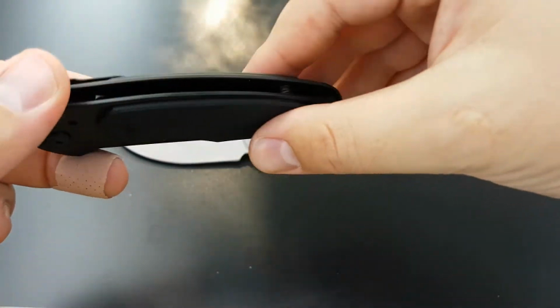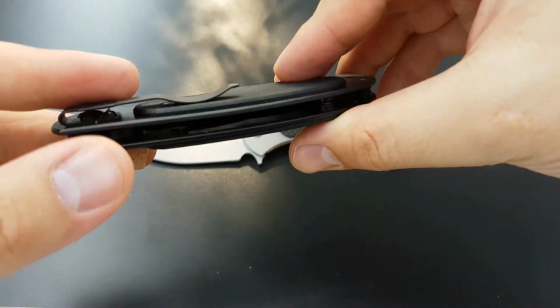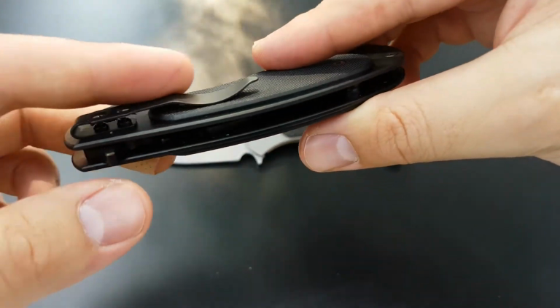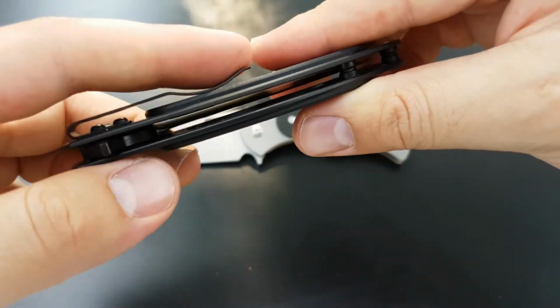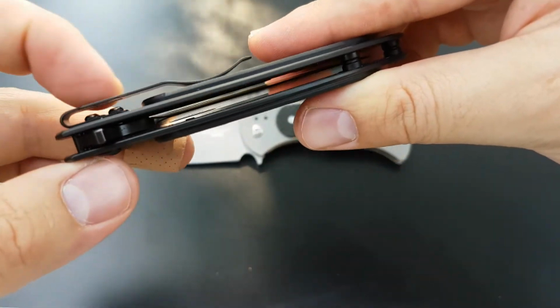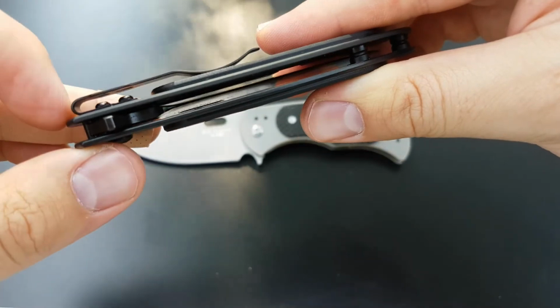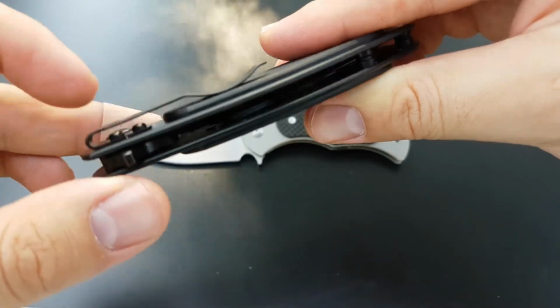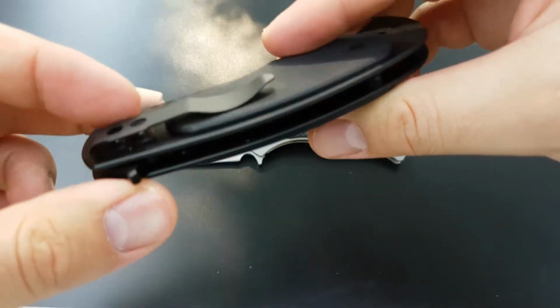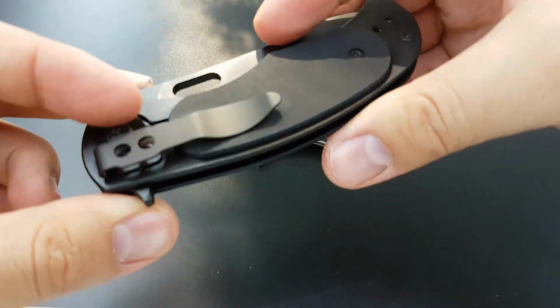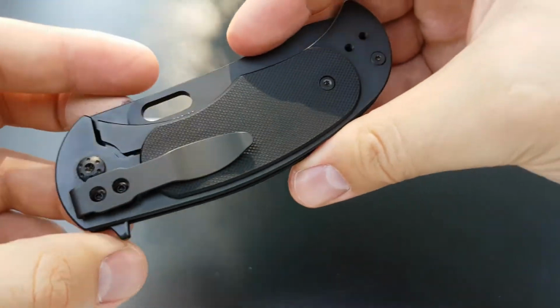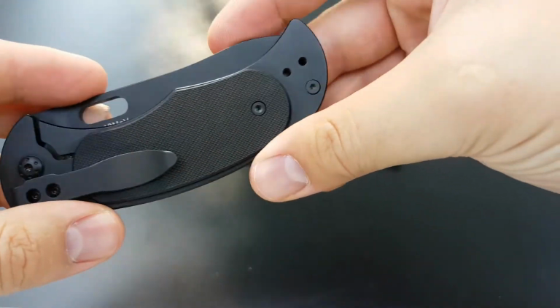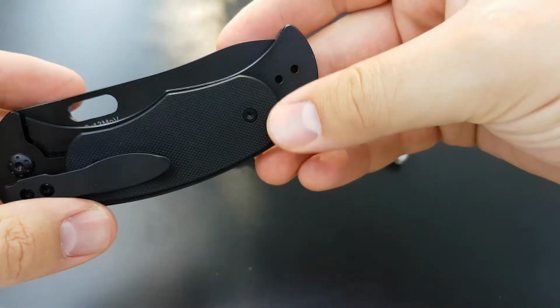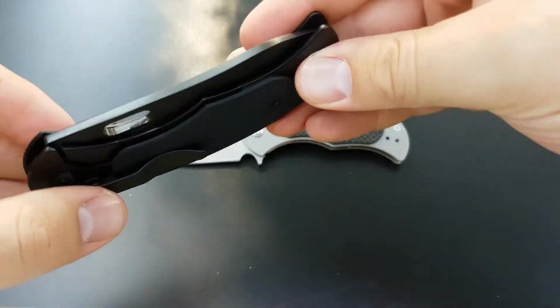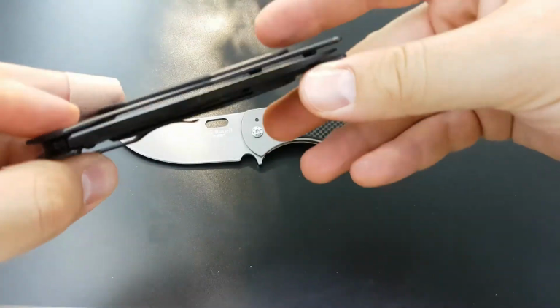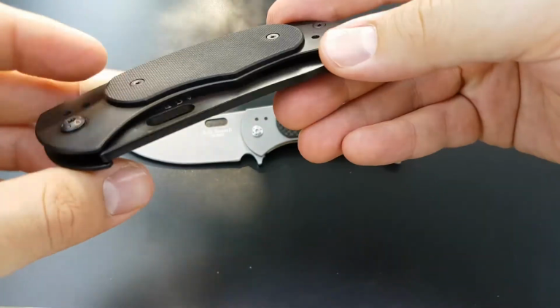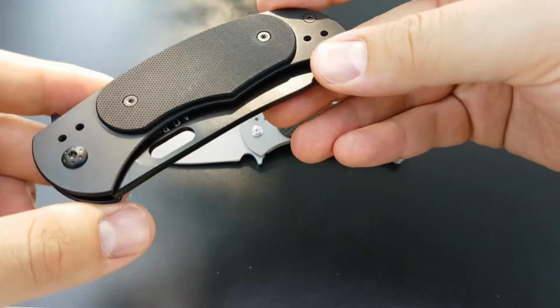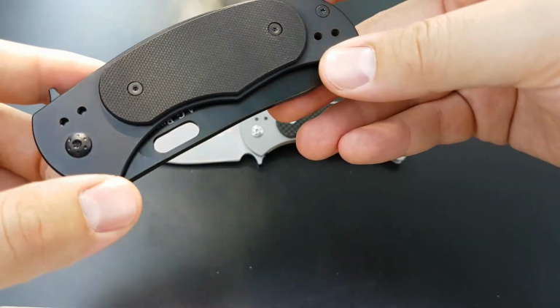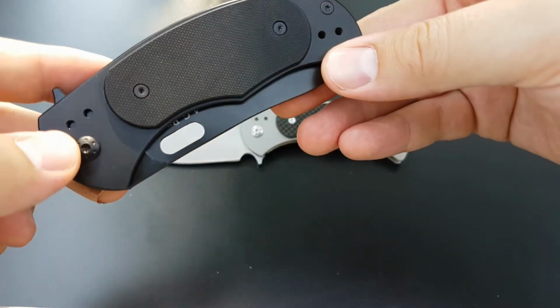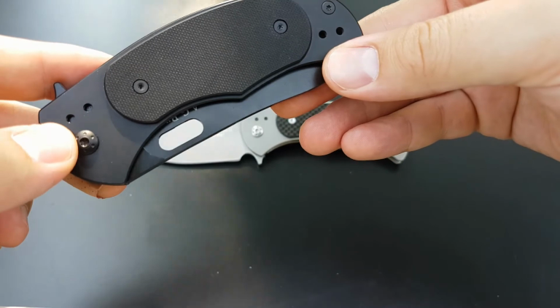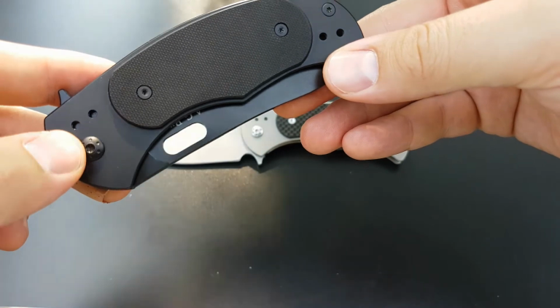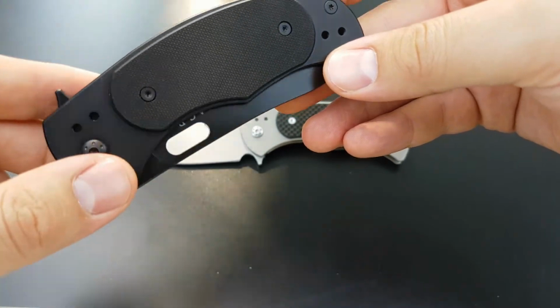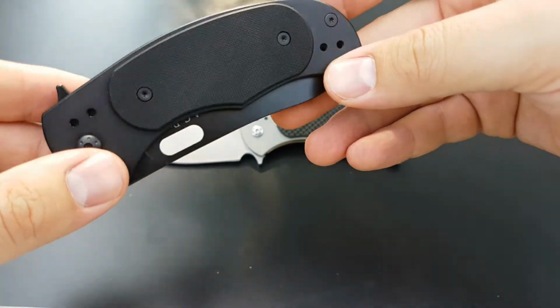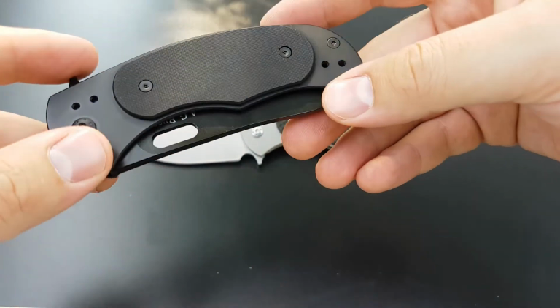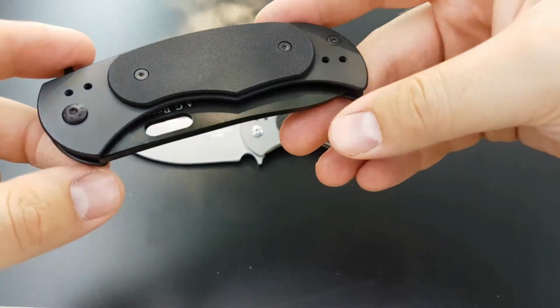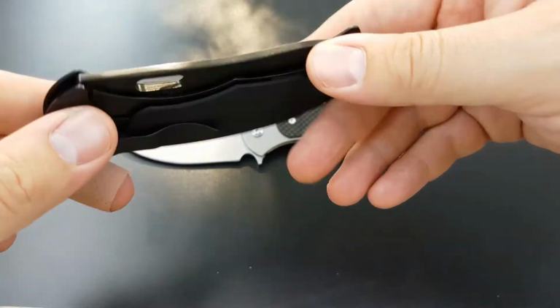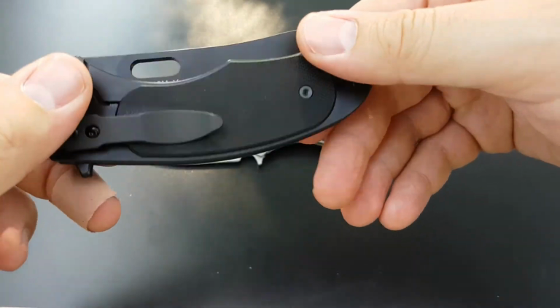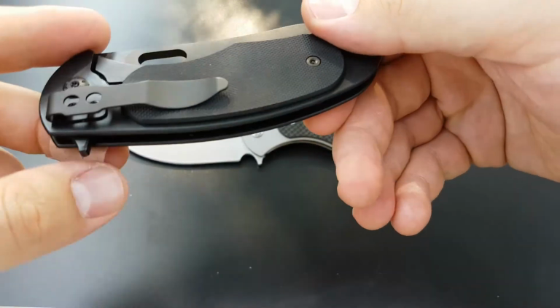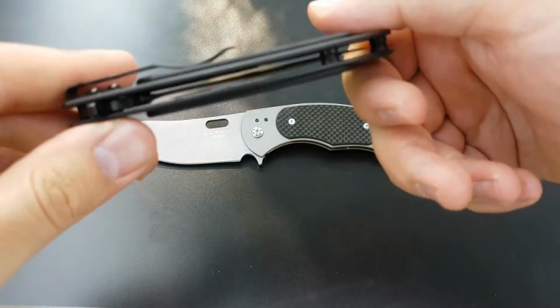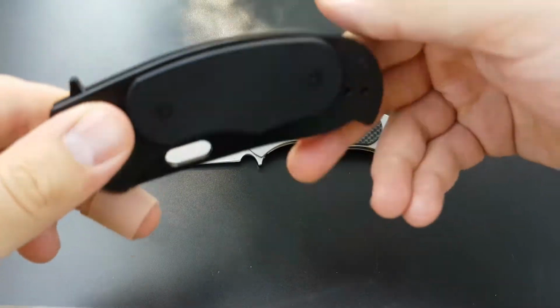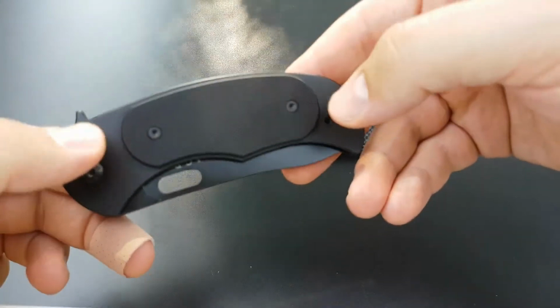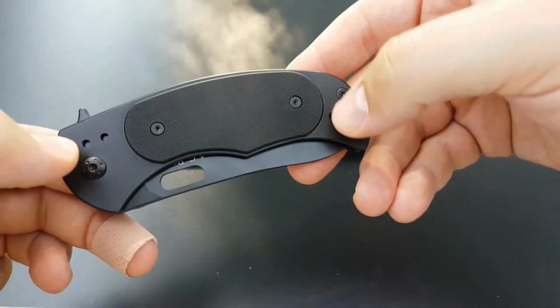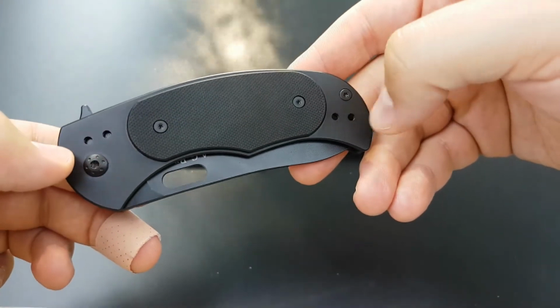They have deep pocket clips available in all four pocket positions: tip up, tip down, right side, left side — however you want to carry it. It's got all the options.